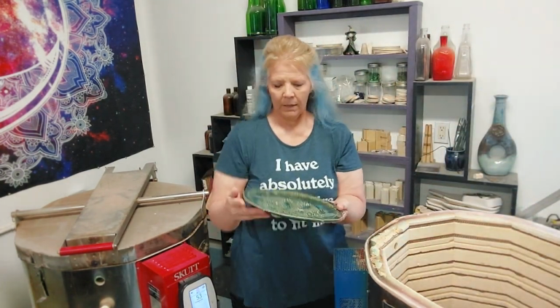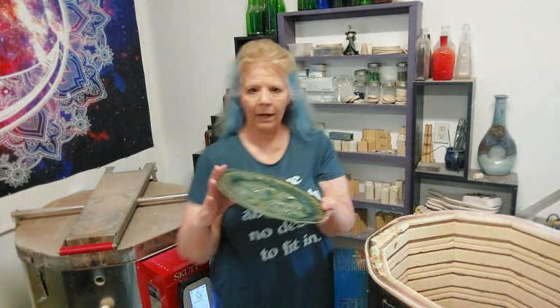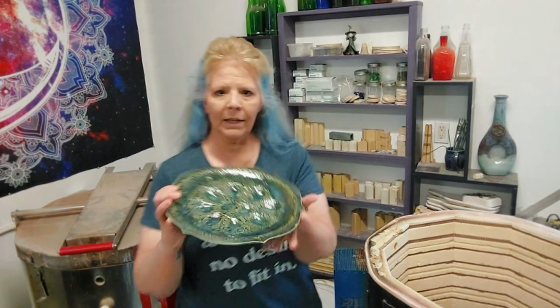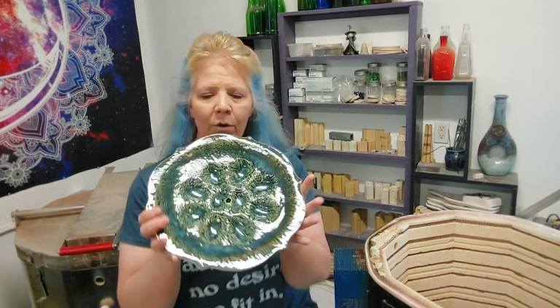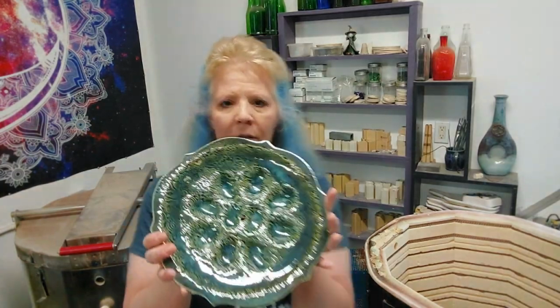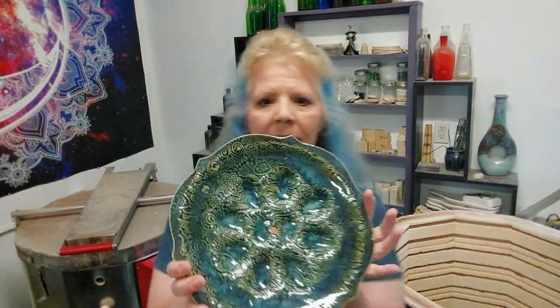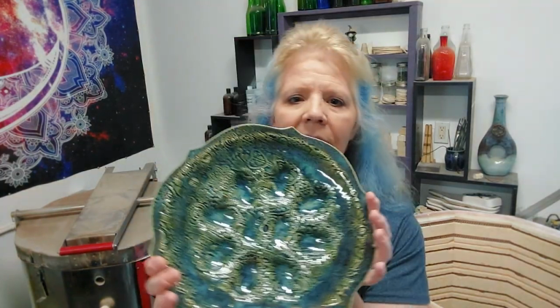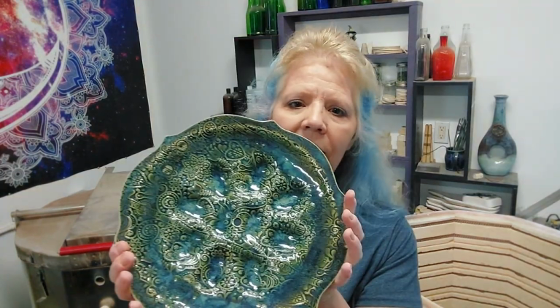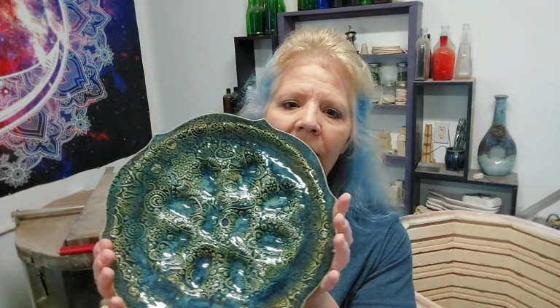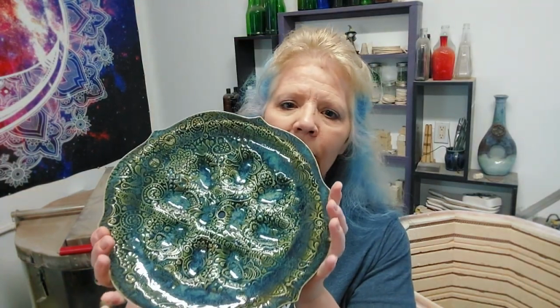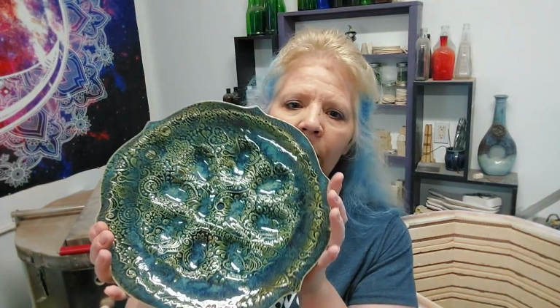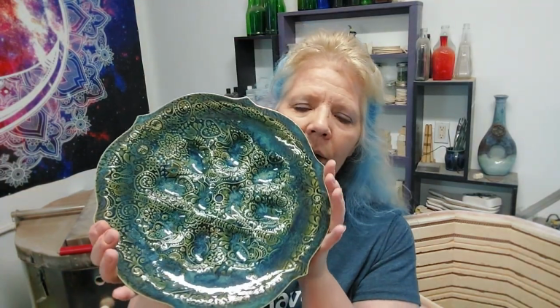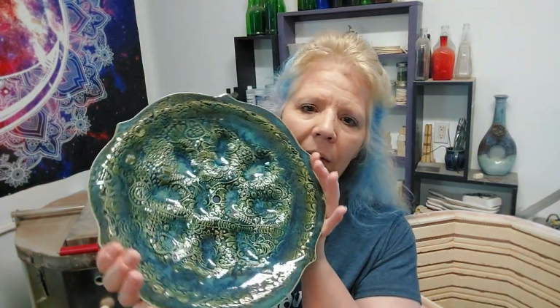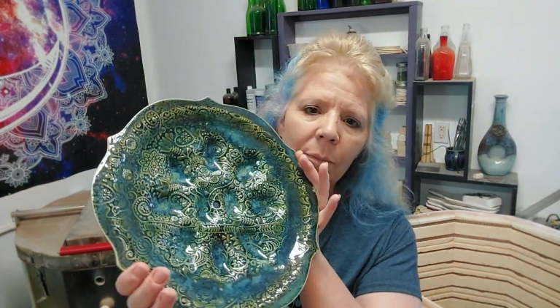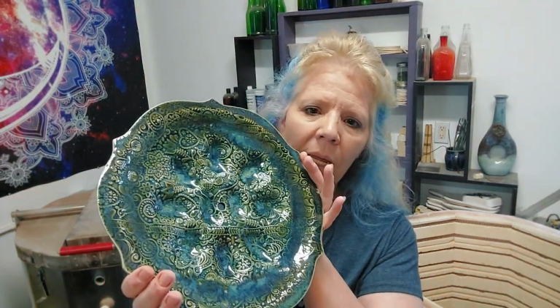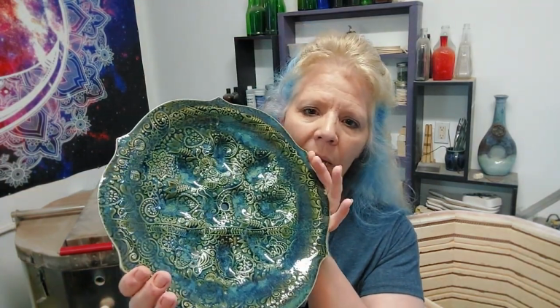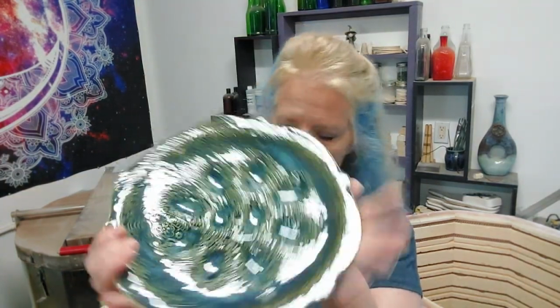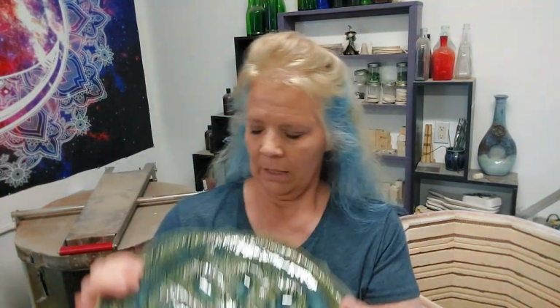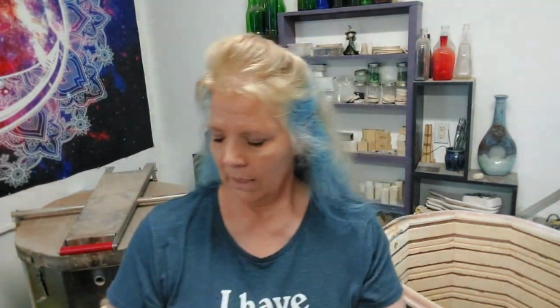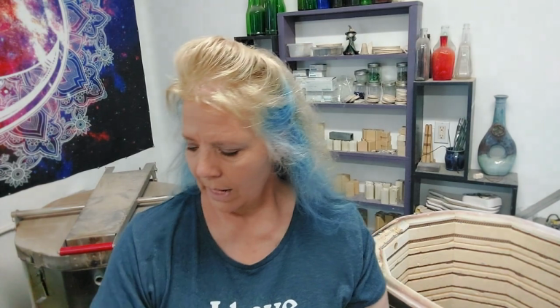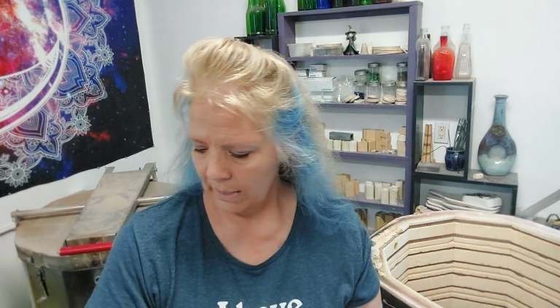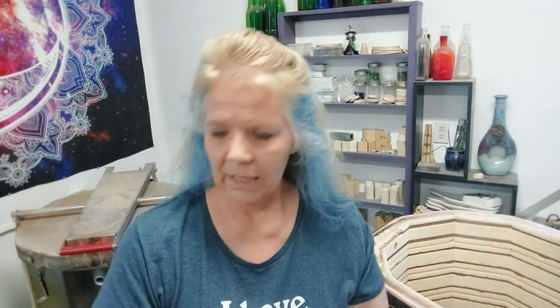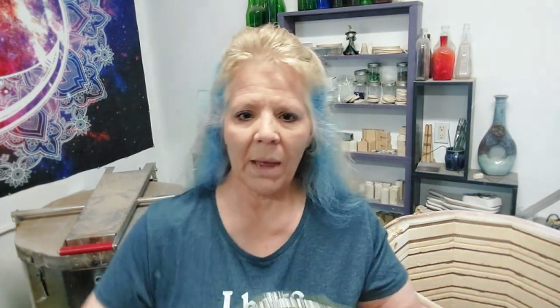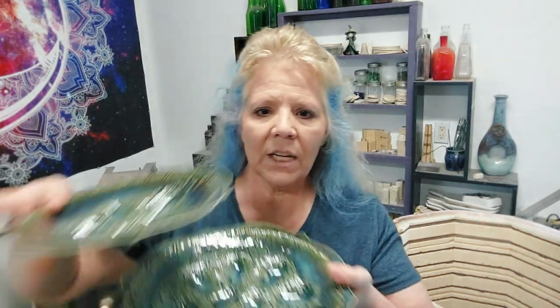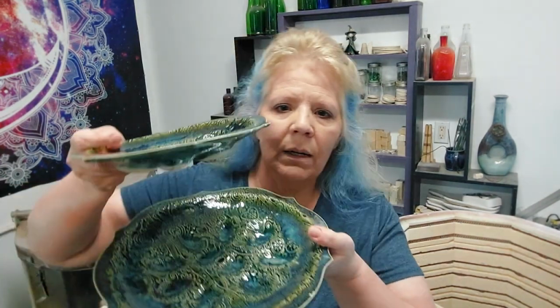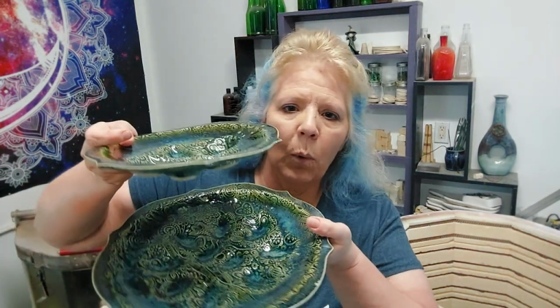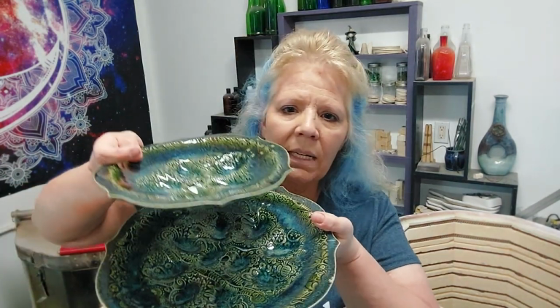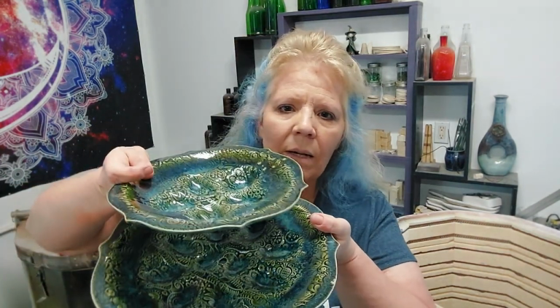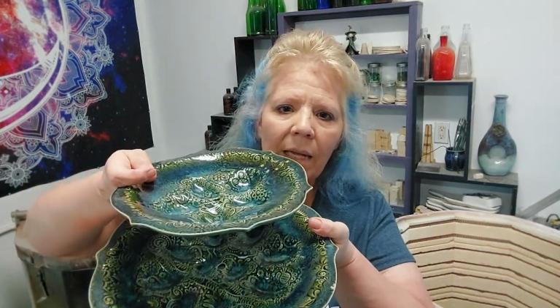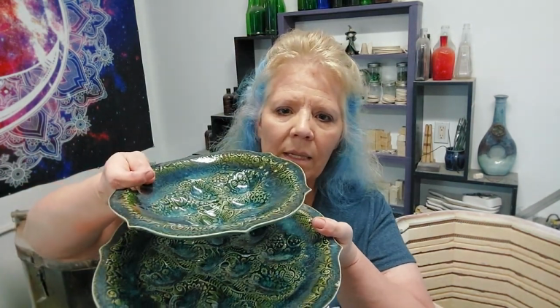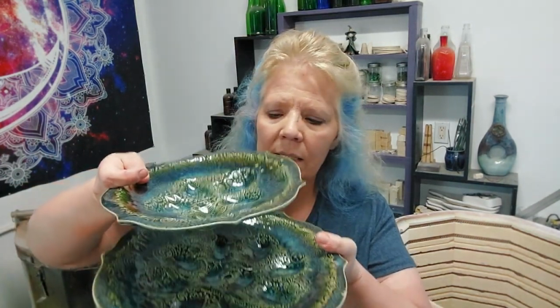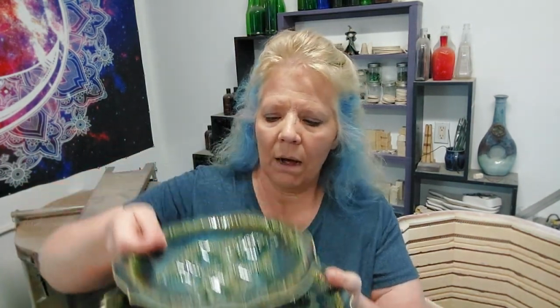Look how gorgeous this is — that's pretty. Can you imagine white and yellow eggs on these?